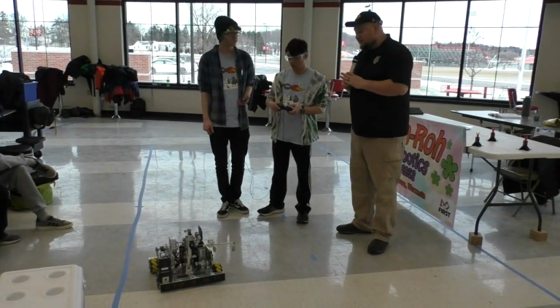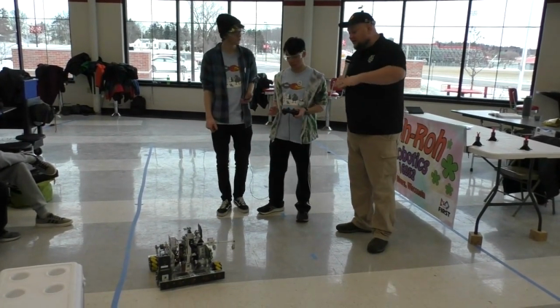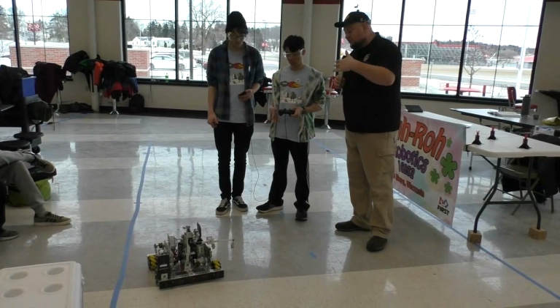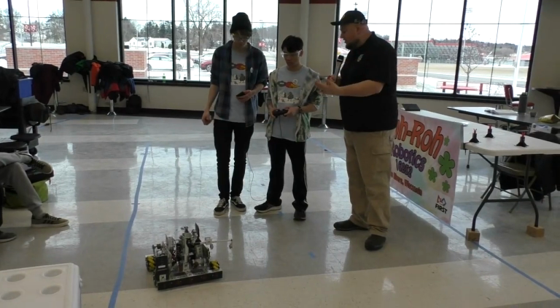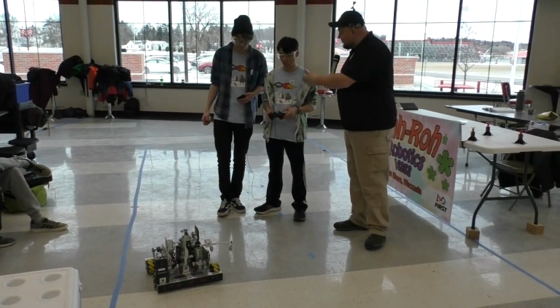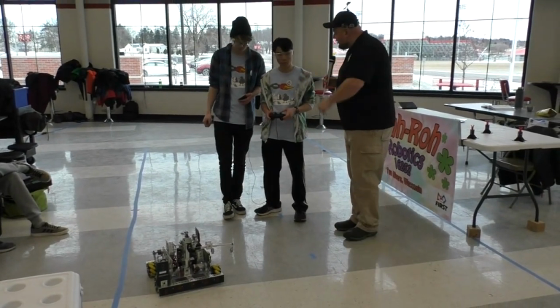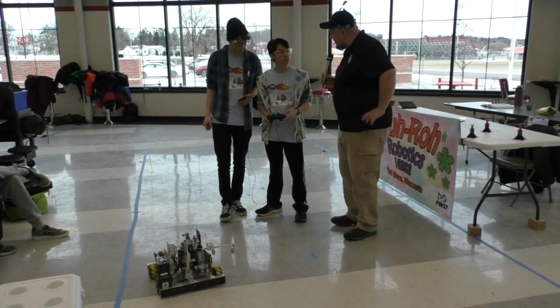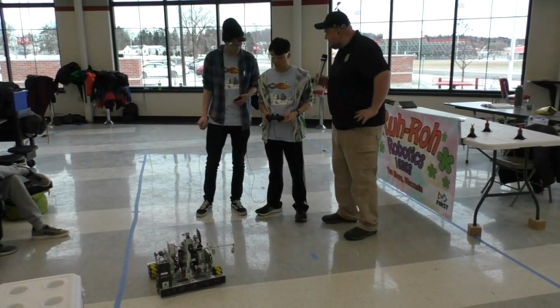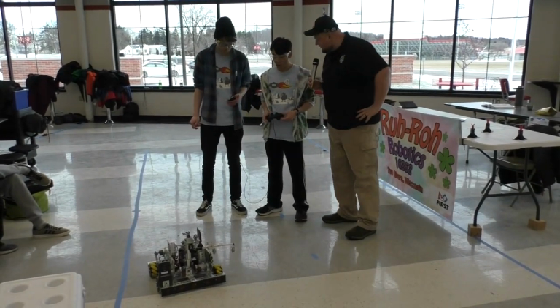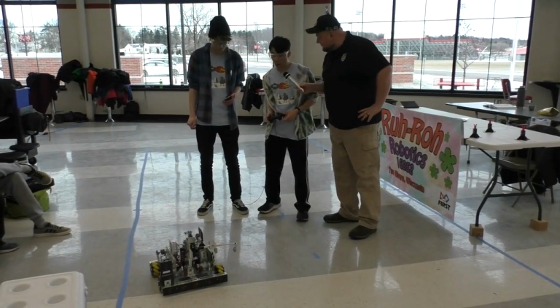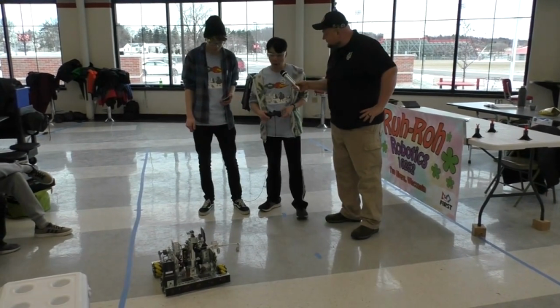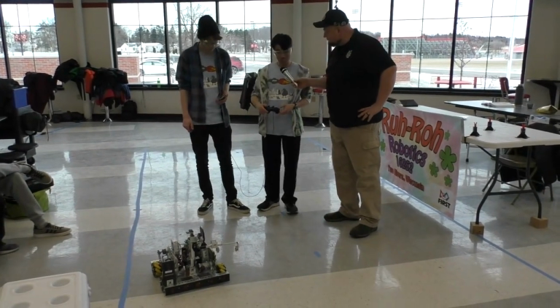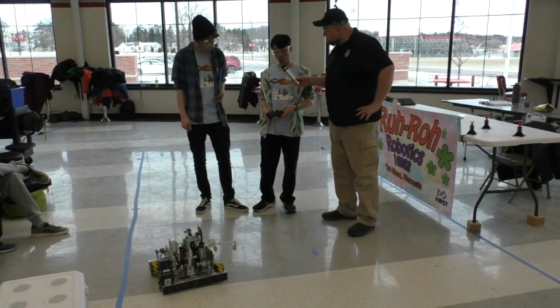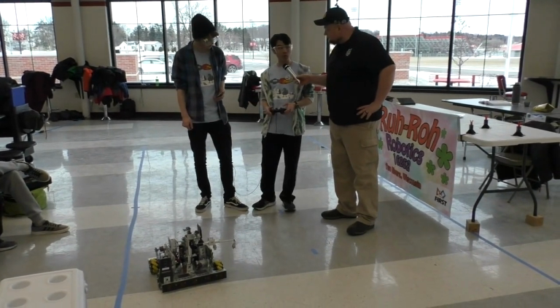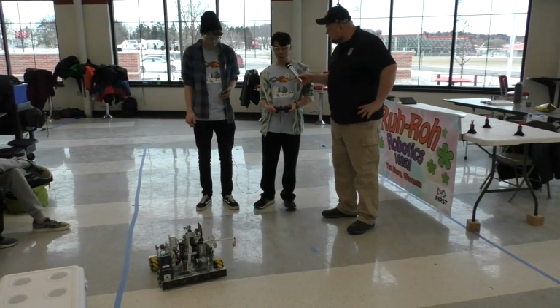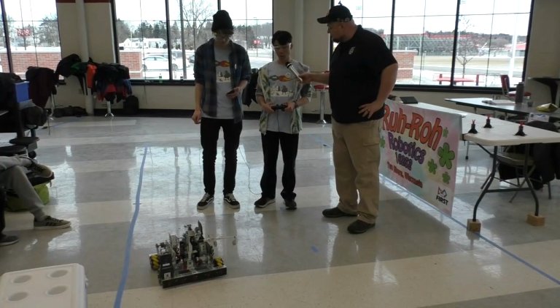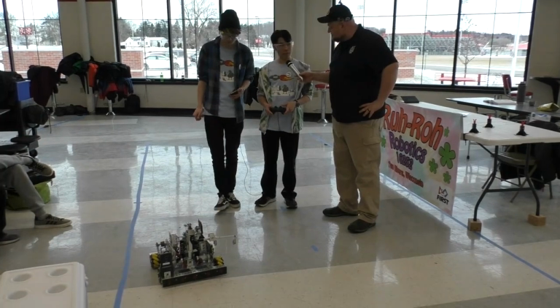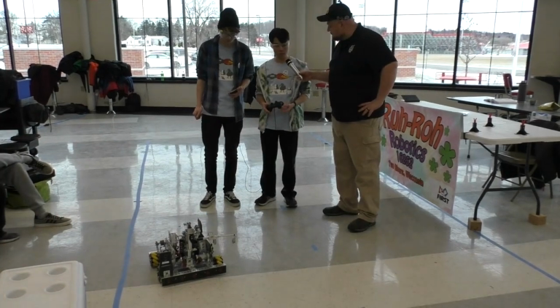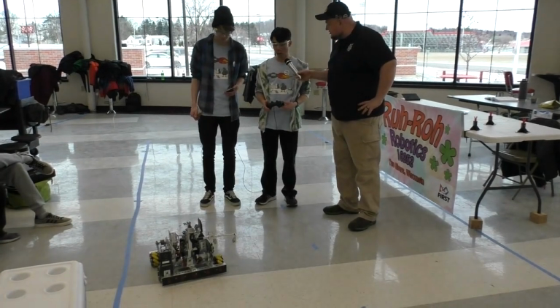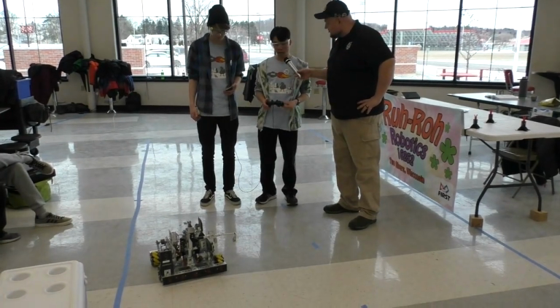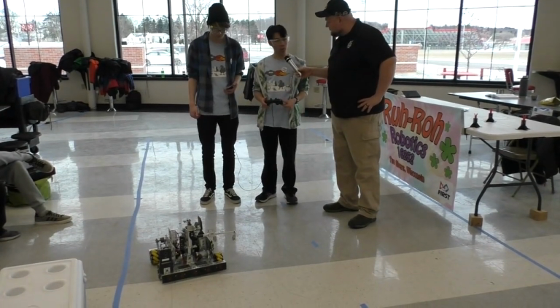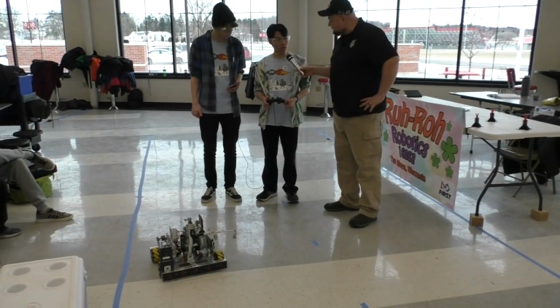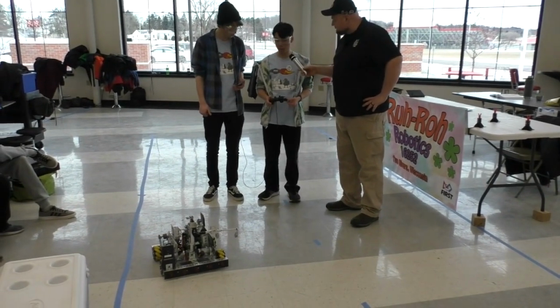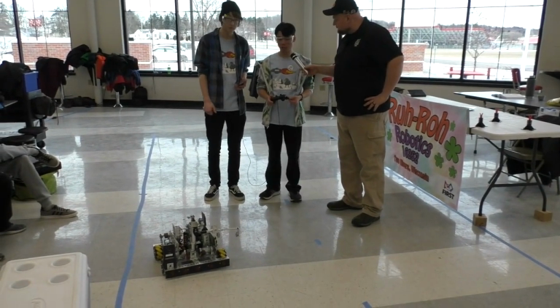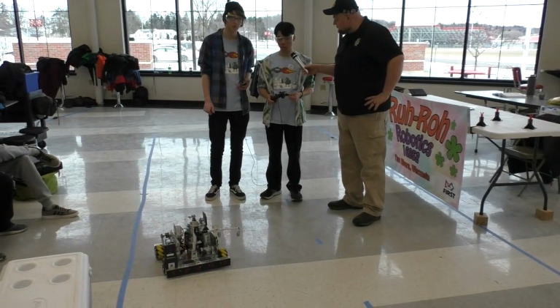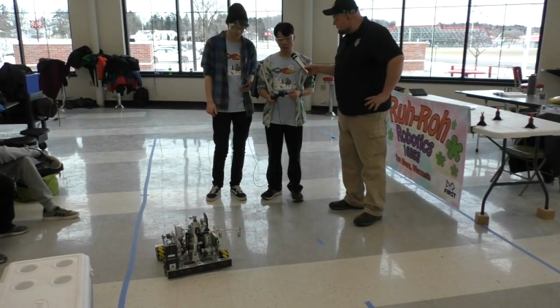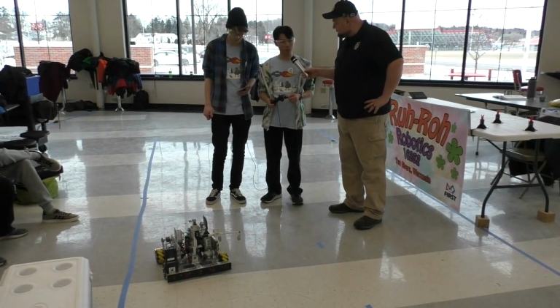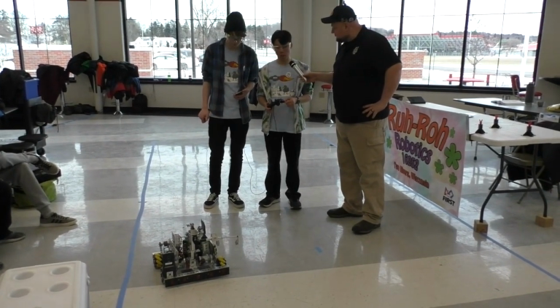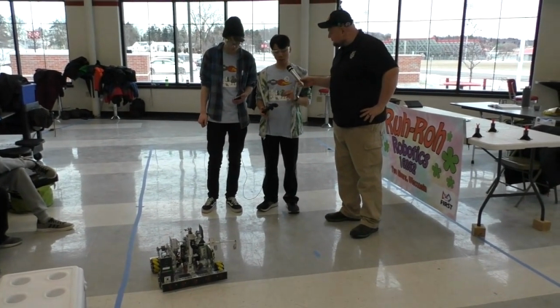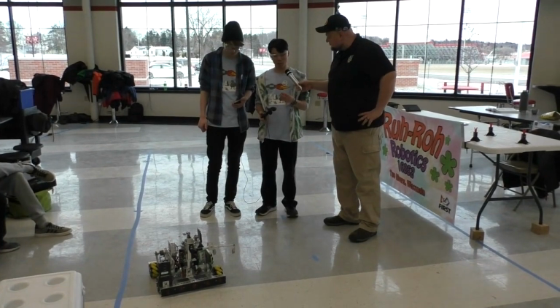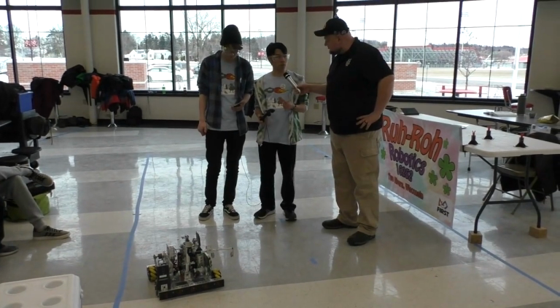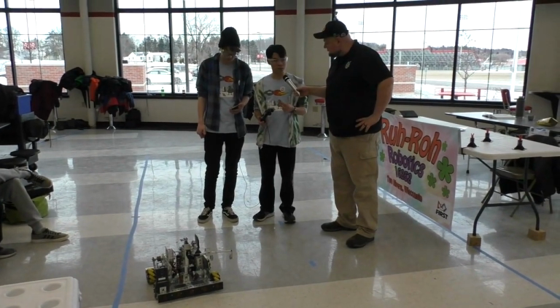As we go through this robot, let's start with you — what do you want to talk about? I'm a programmer, so my coolest part was the autonomous. We had a little bit of trouble in the beginning, but in our last match we actually got it to work twice in a row consistently.